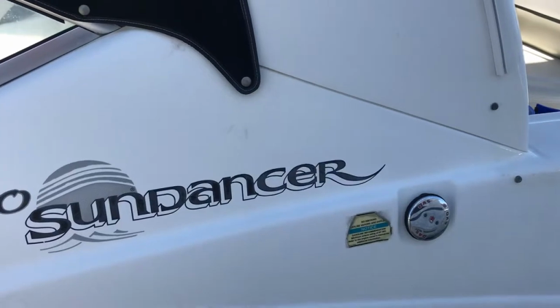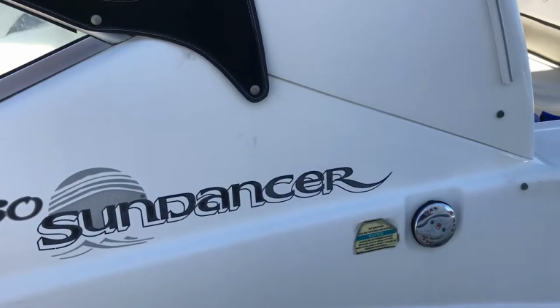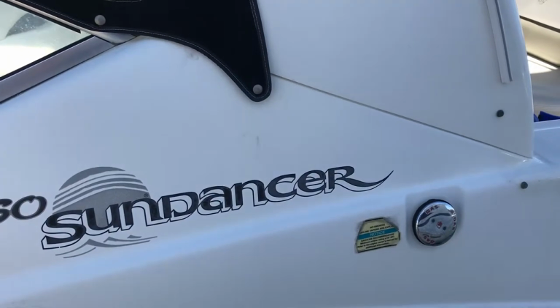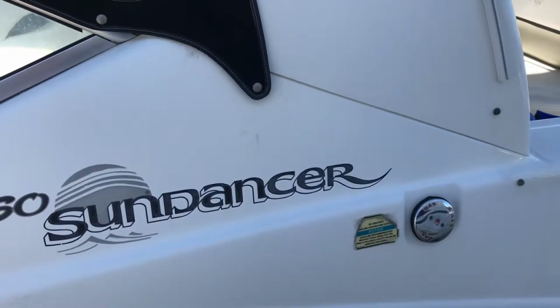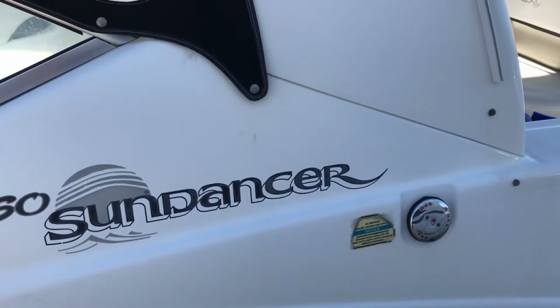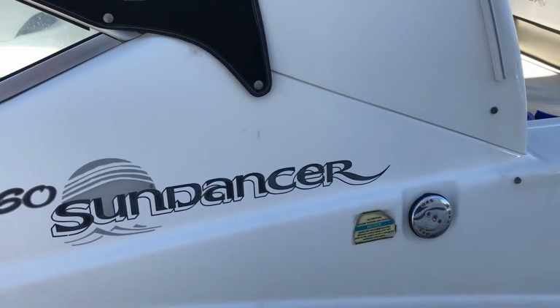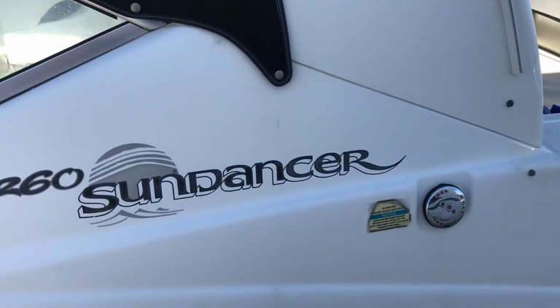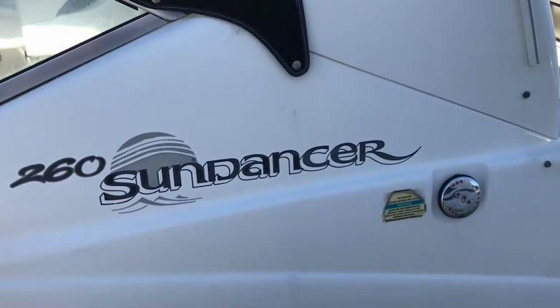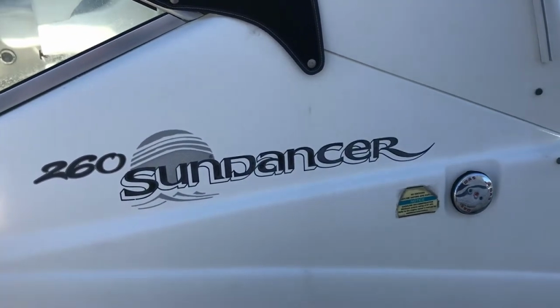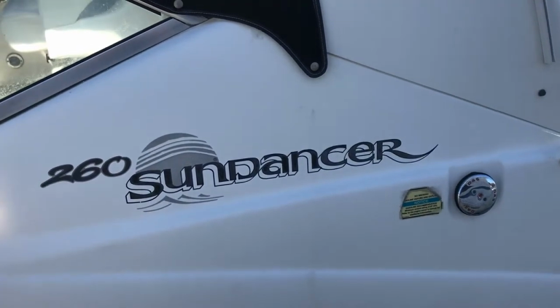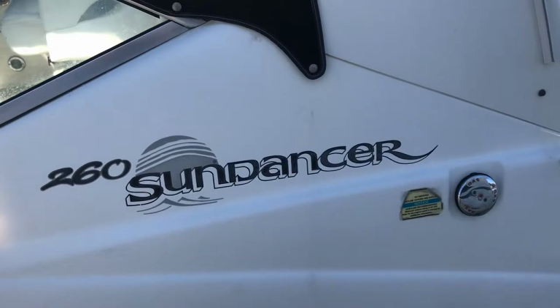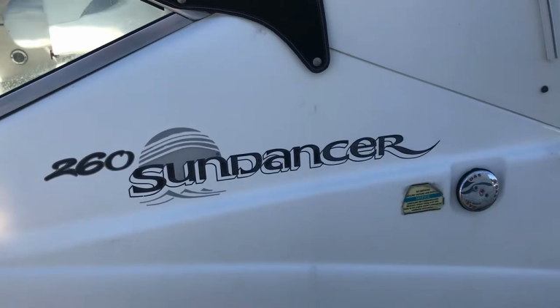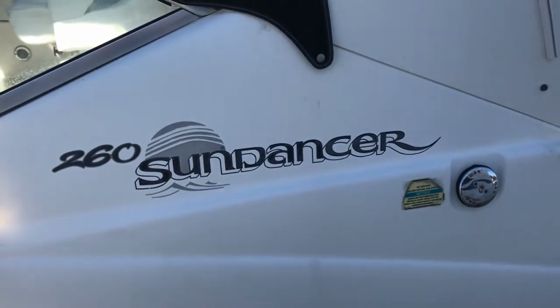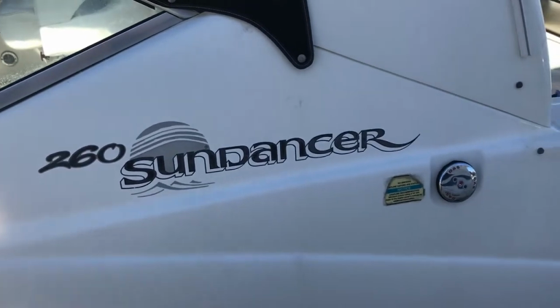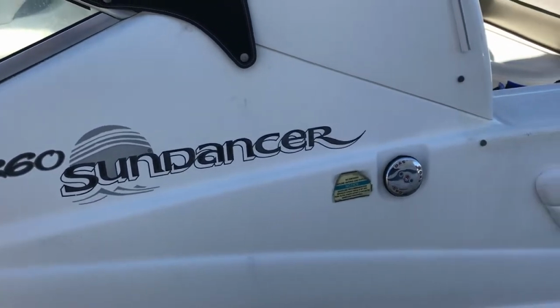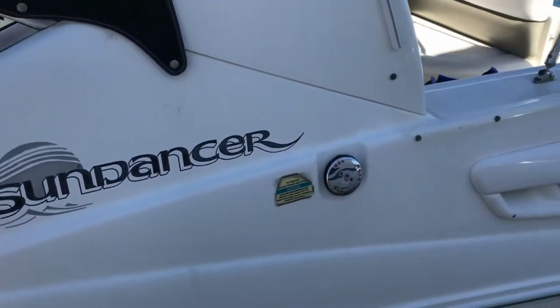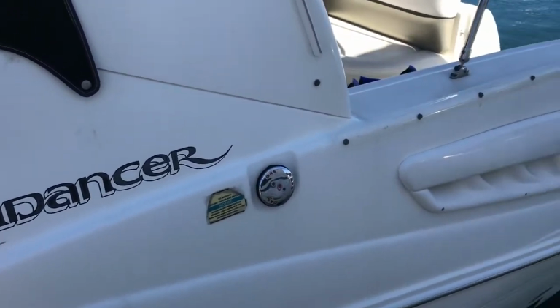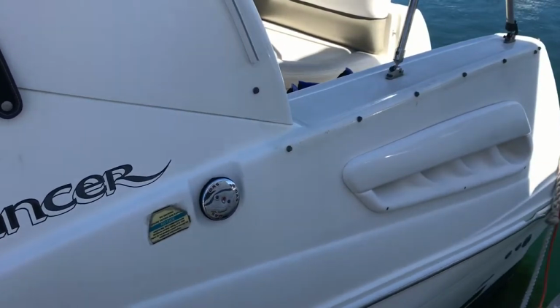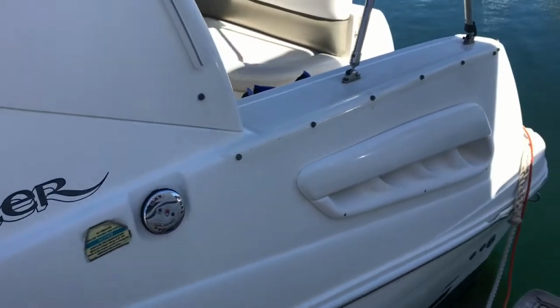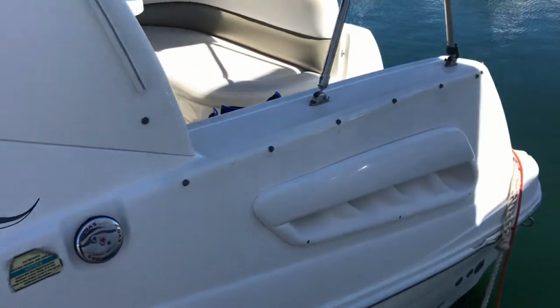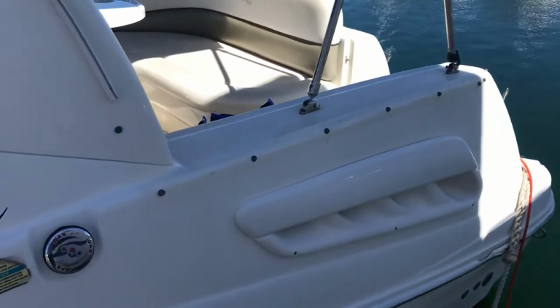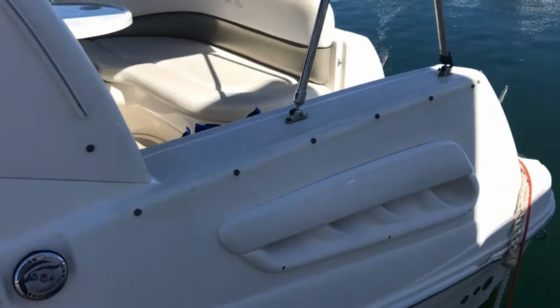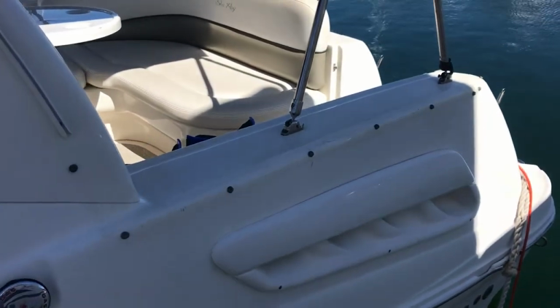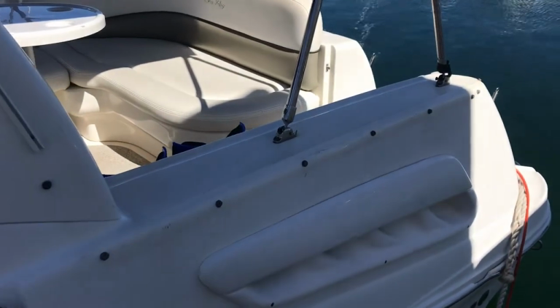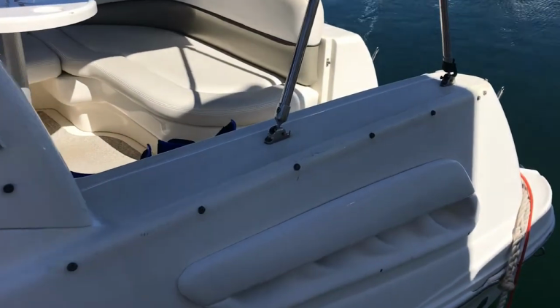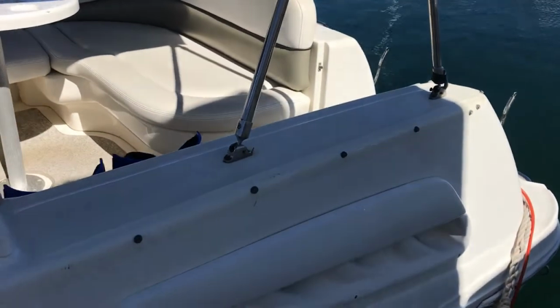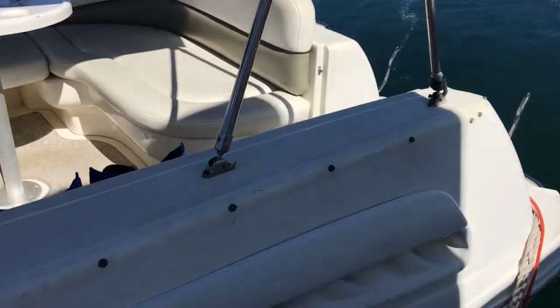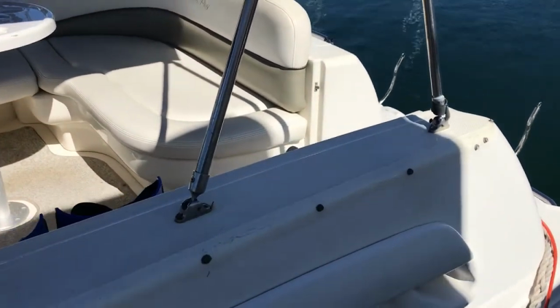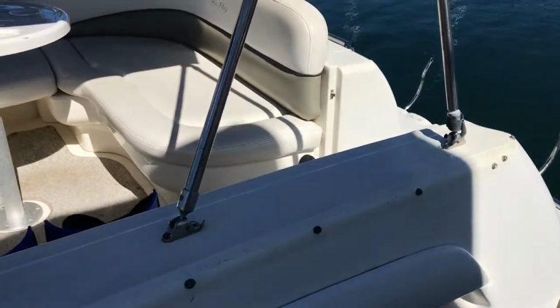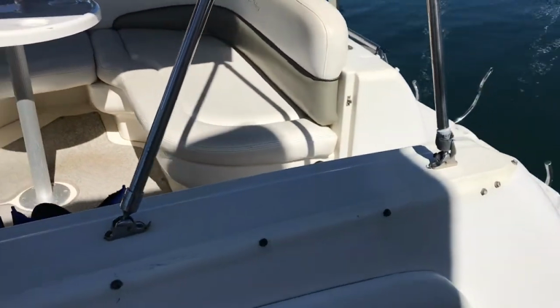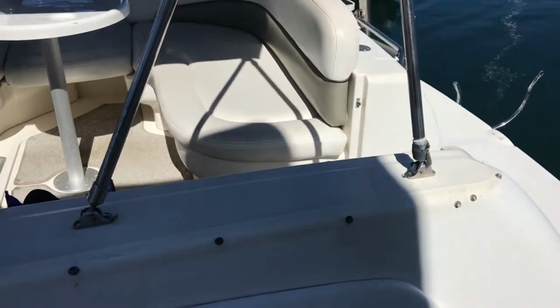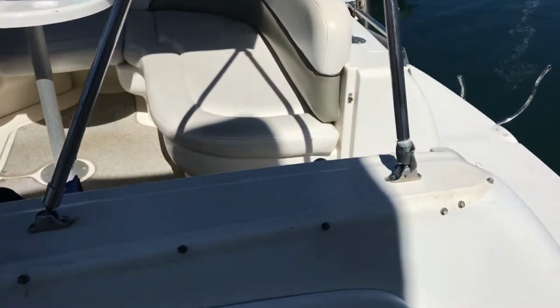Hi guys, Matthew Pearce from Serenity Marines. Today we're down at Hillary's on a 260-275 DA Sundancer. I'm just going to walk you through this boat. This boat is loaded with extras — it's very clean, very tidy, and it's definitely an entertainer's boat.